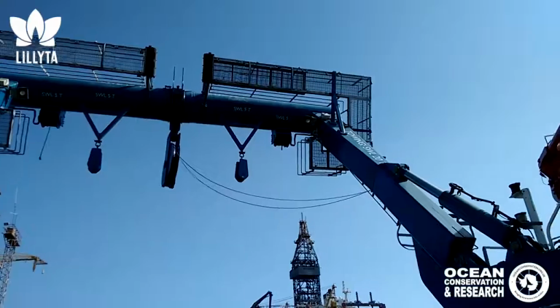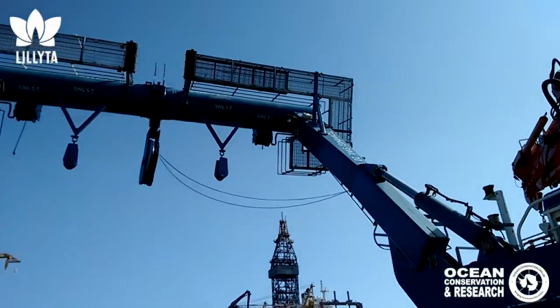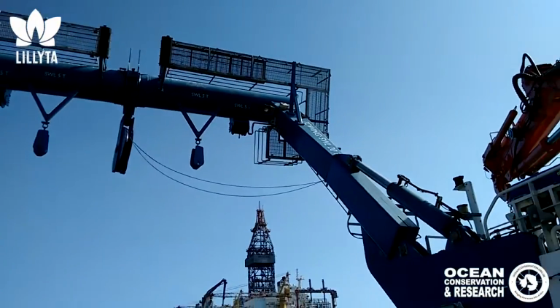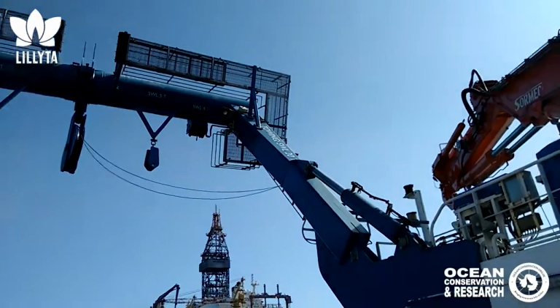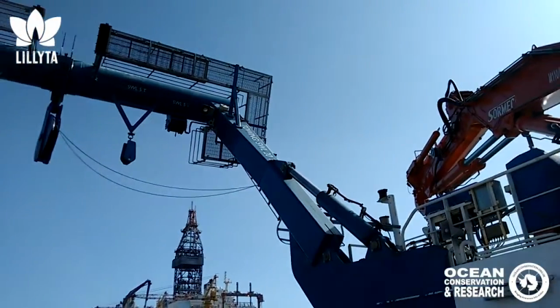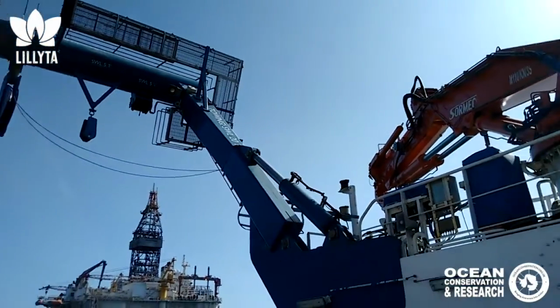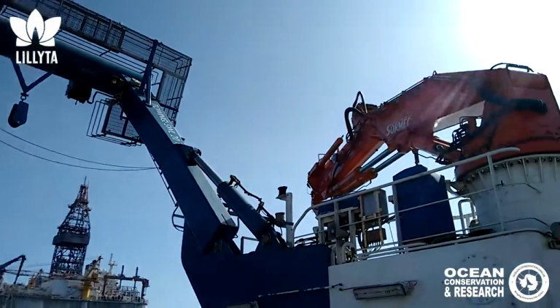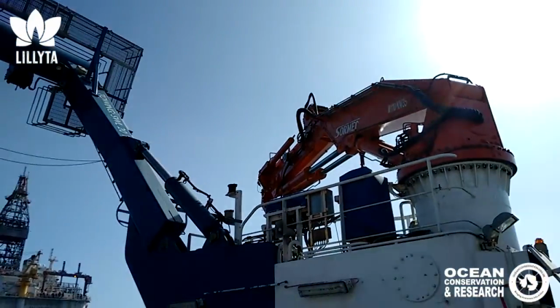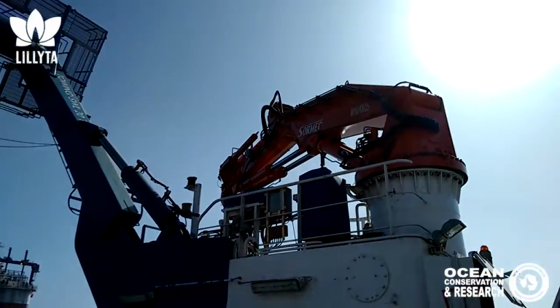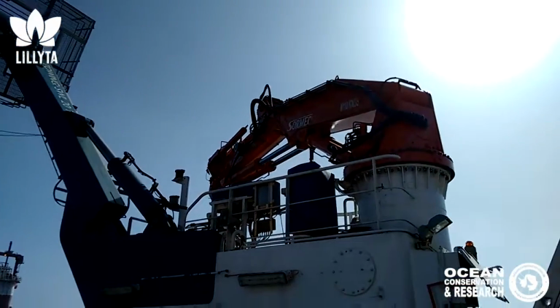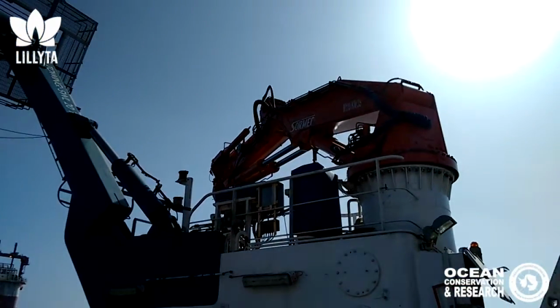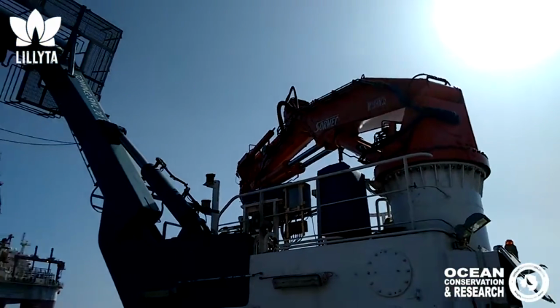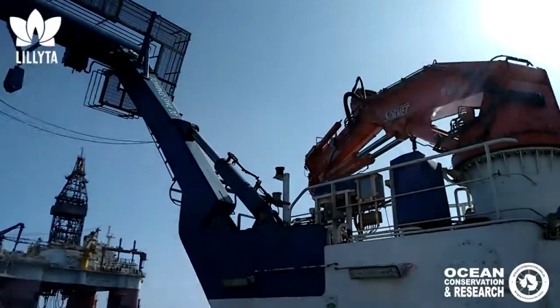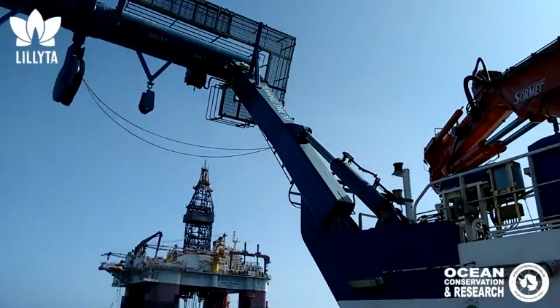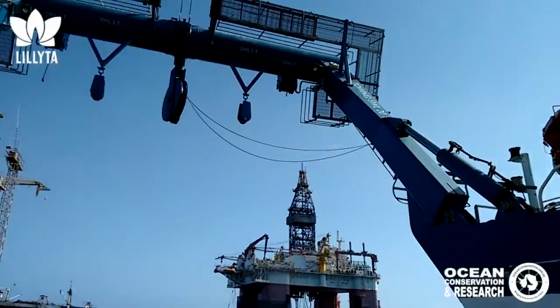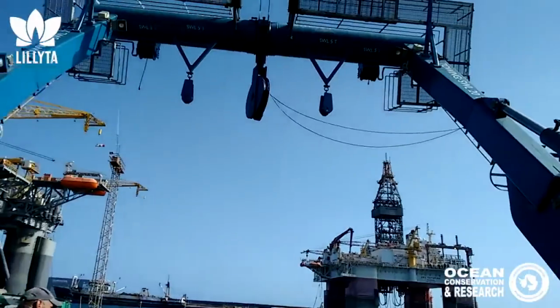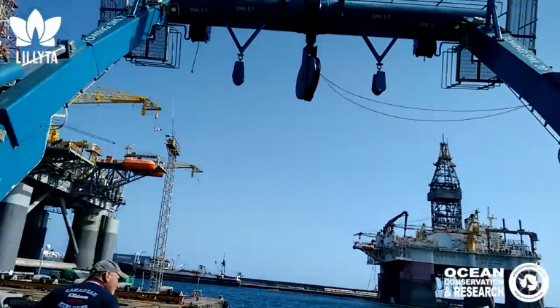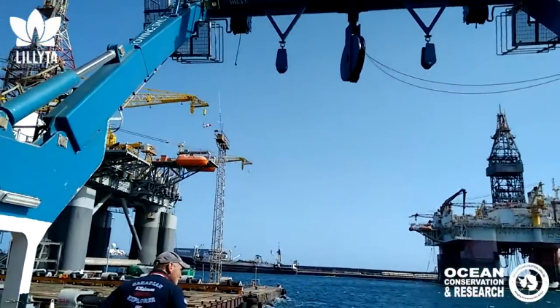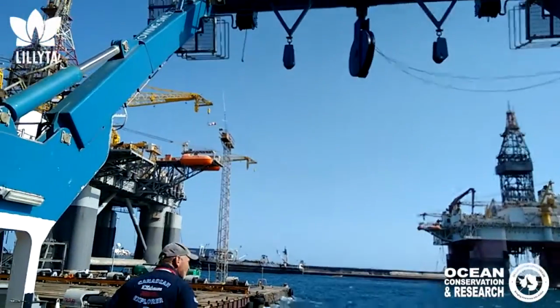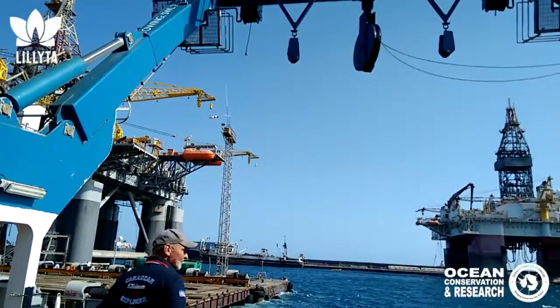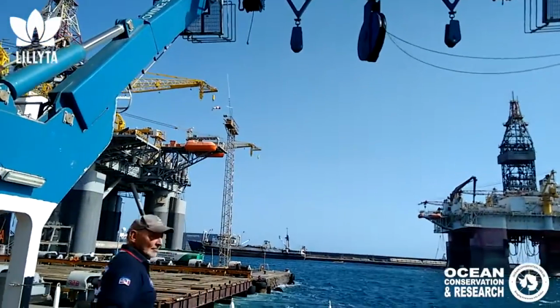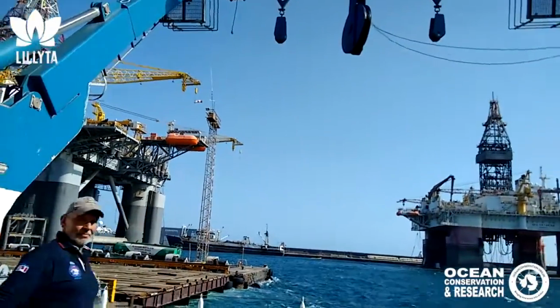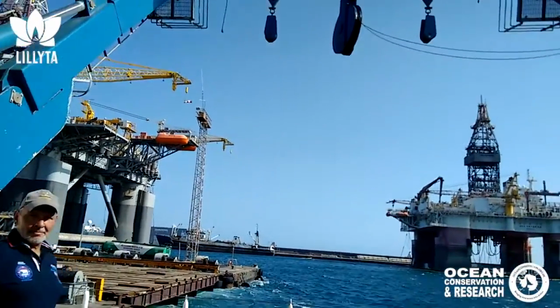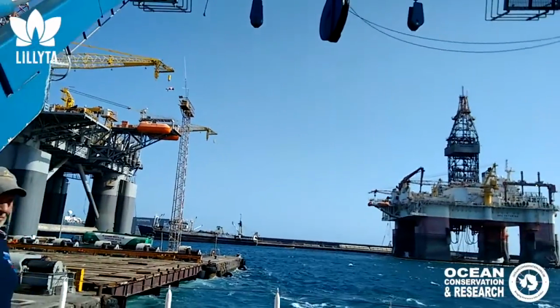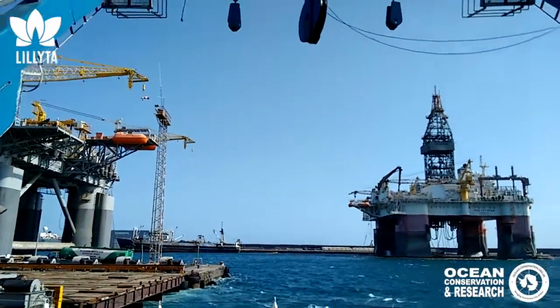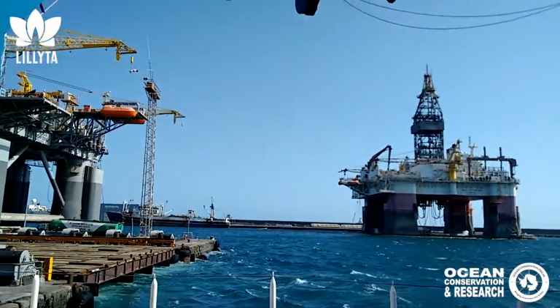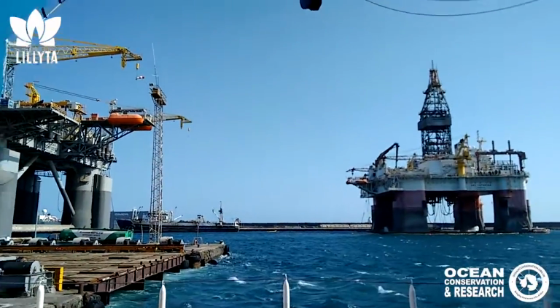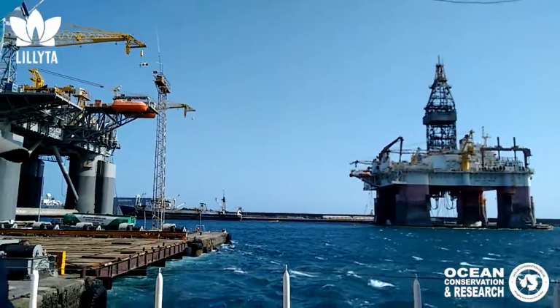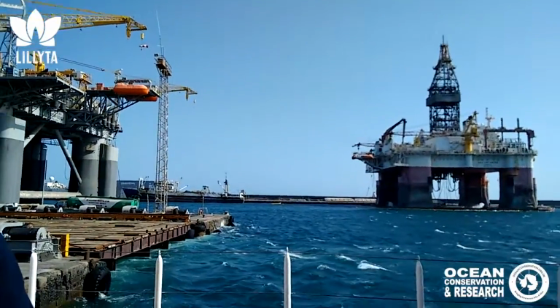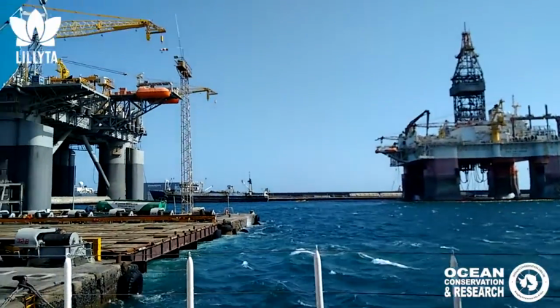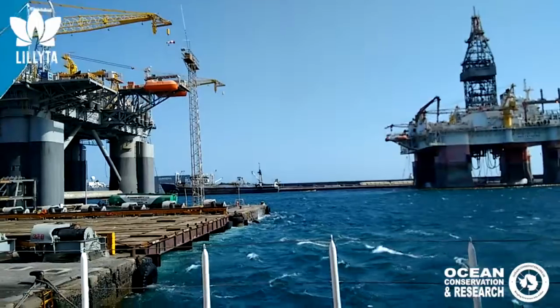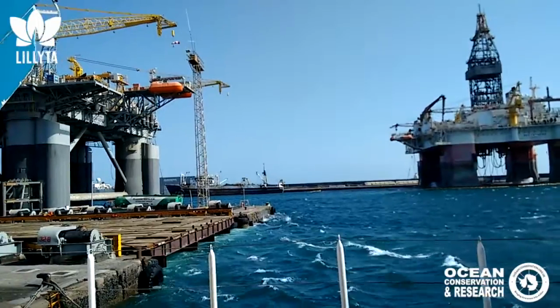They can research any depth of the sea, up to 11 kilometers. And that's exactly where the deepest the ocean is, what we've found so far.